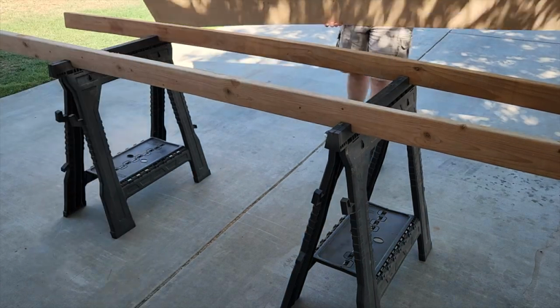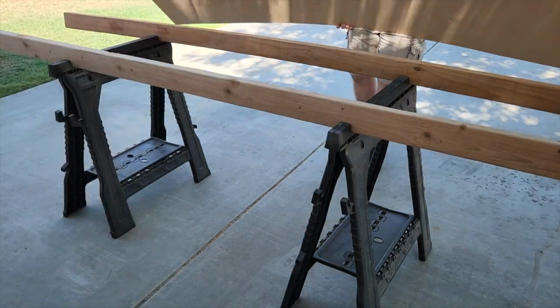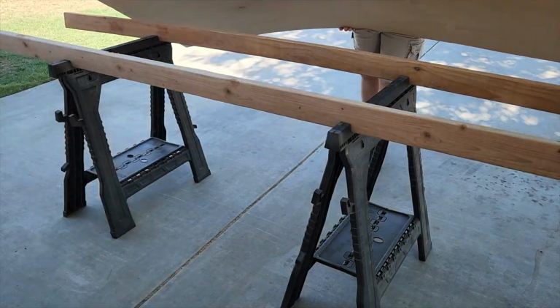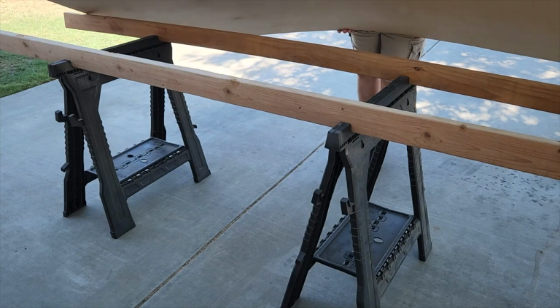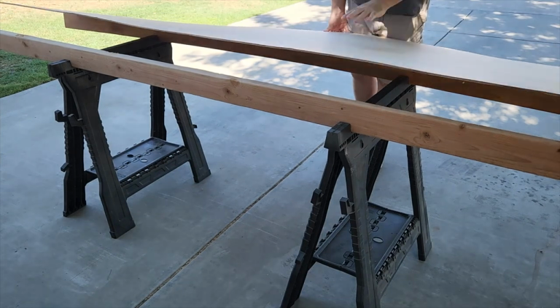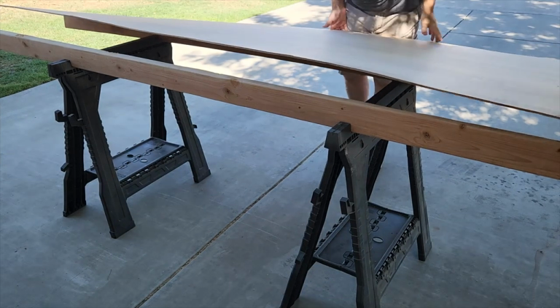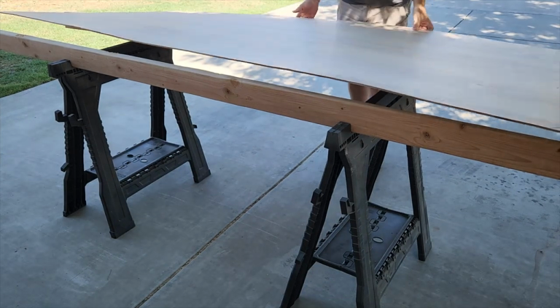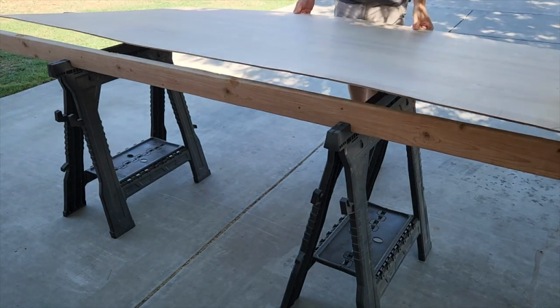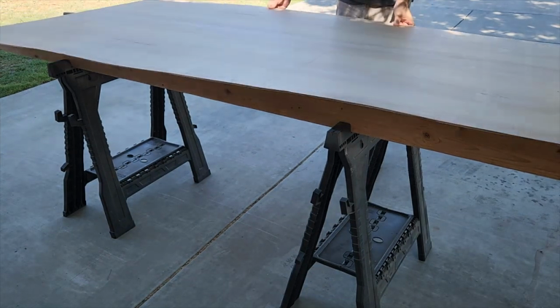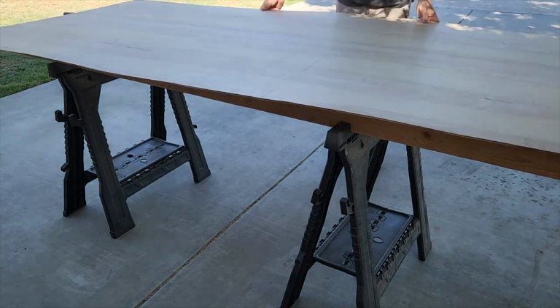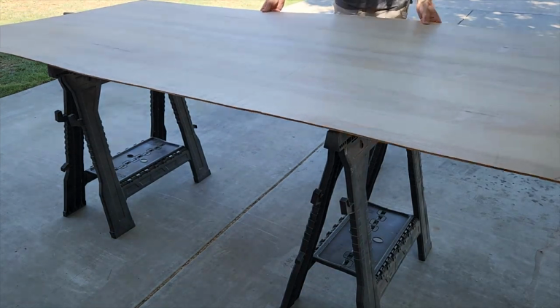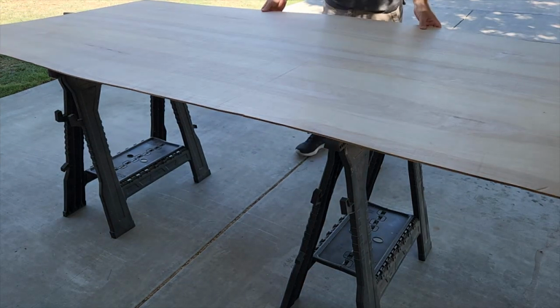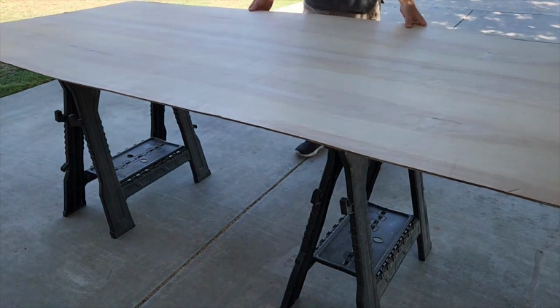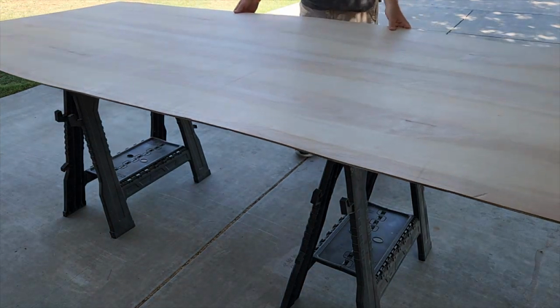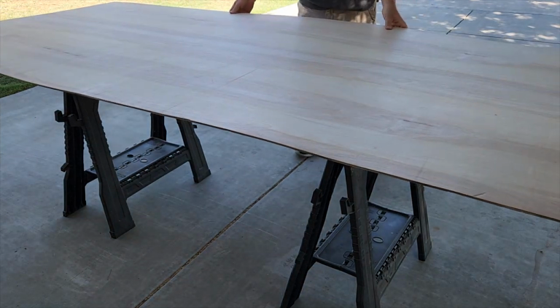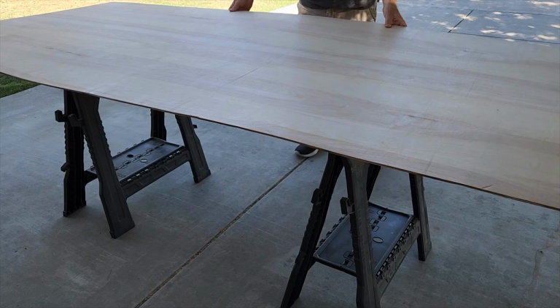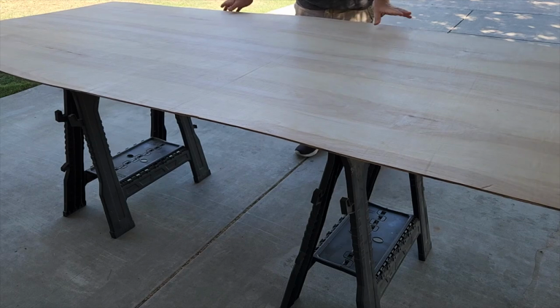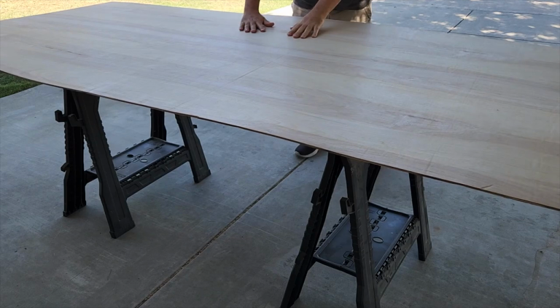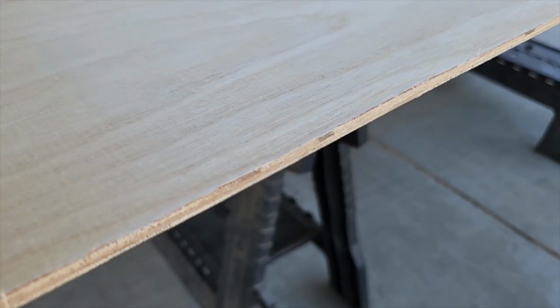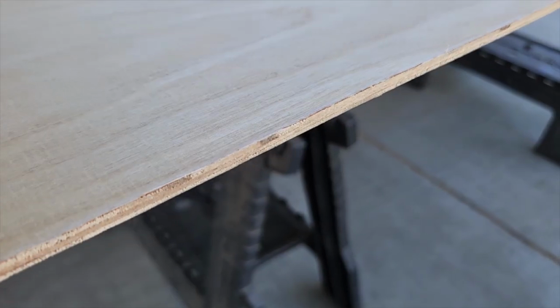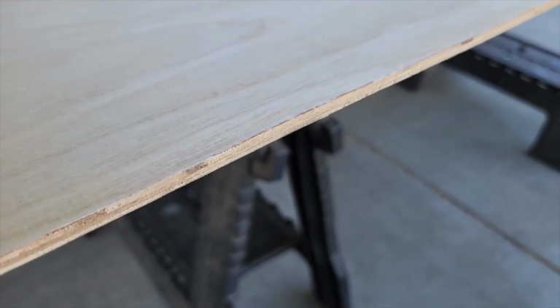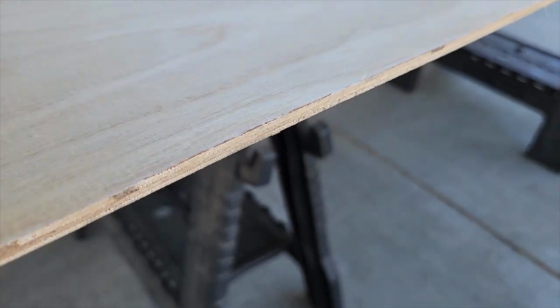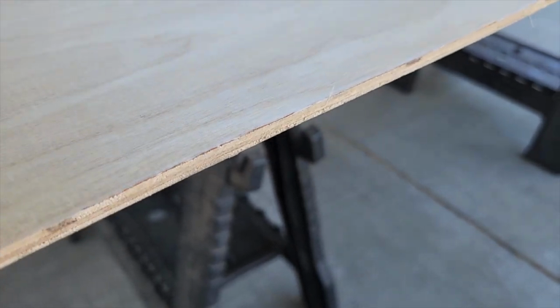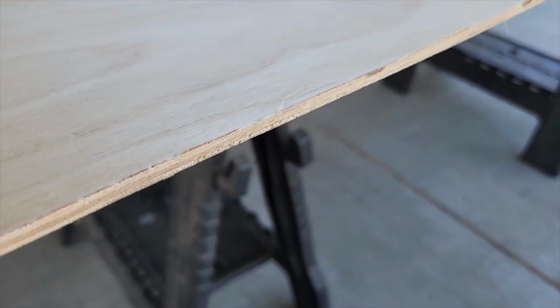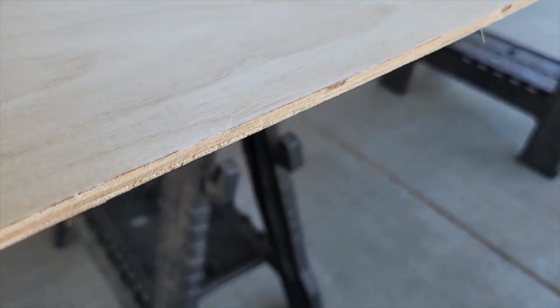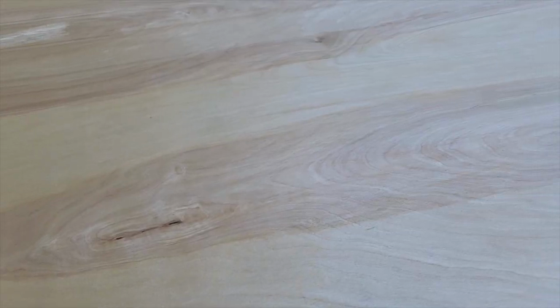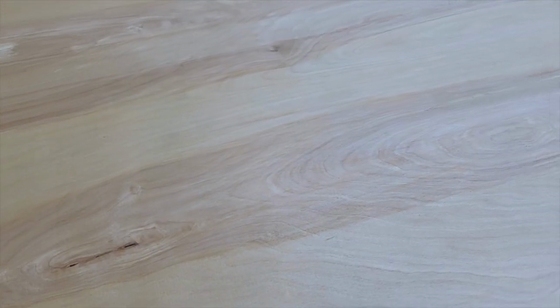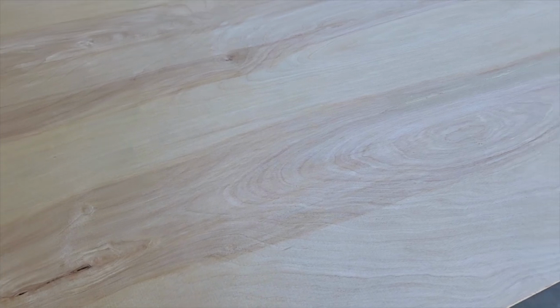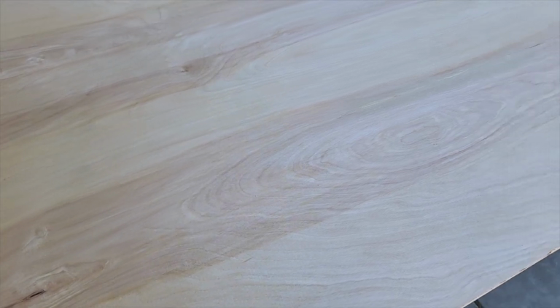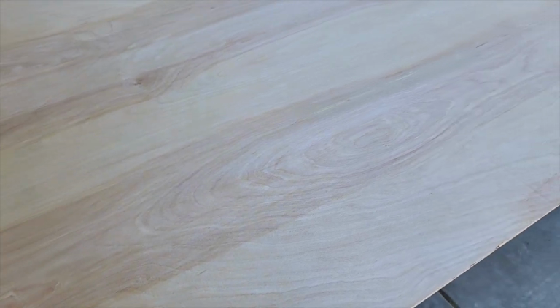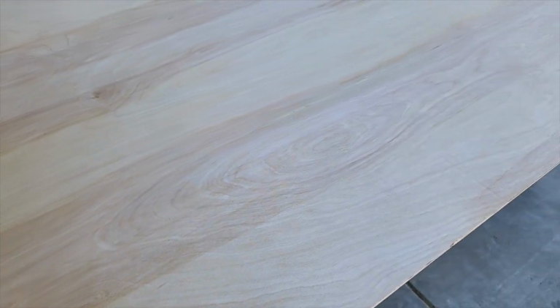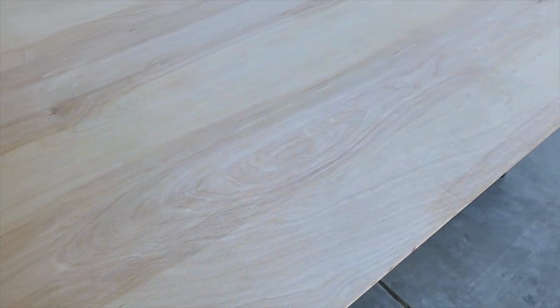Next, some really inexpensive quarter-inch Luan plywood. As you can see, it's actually really lightweight and it's only a quarter inch thick. It's got some beautiful grain to it if you ever want to do some staining.